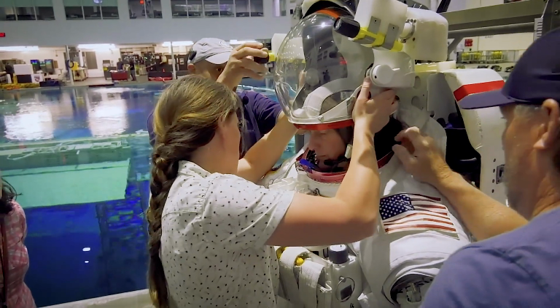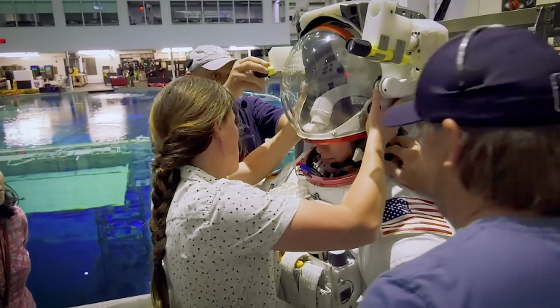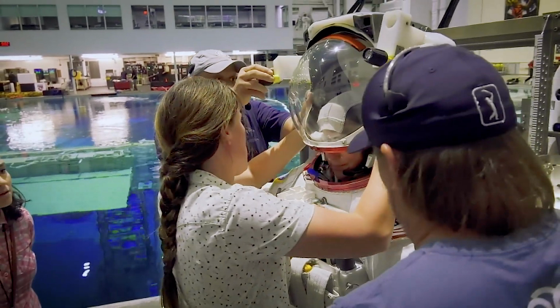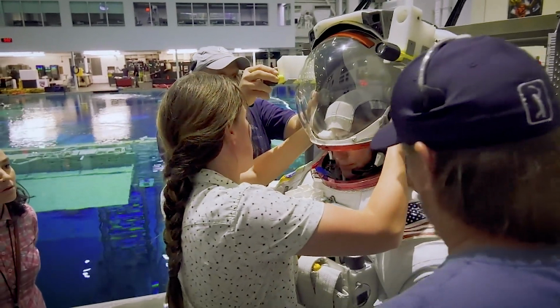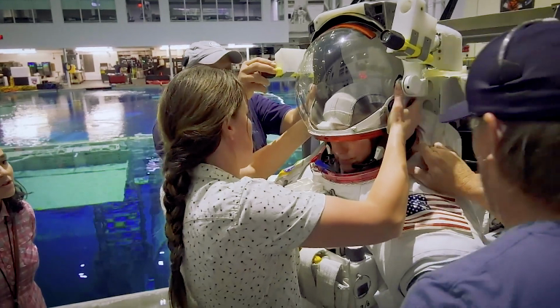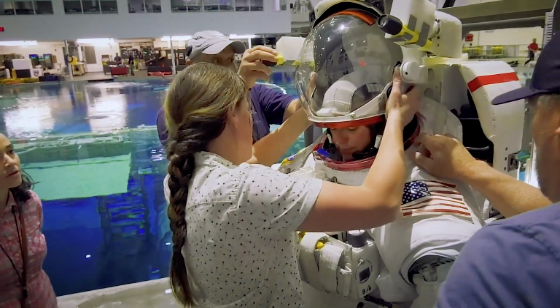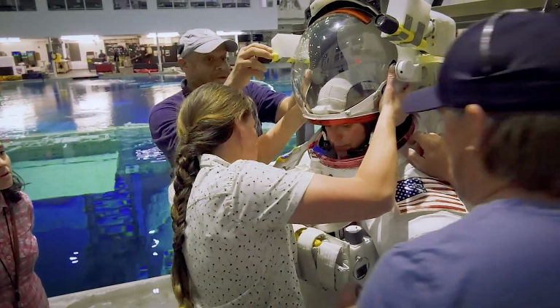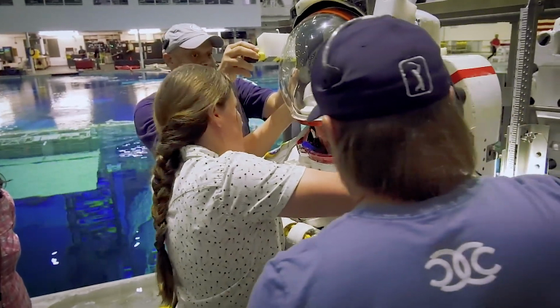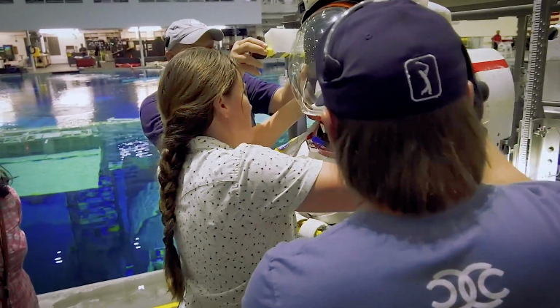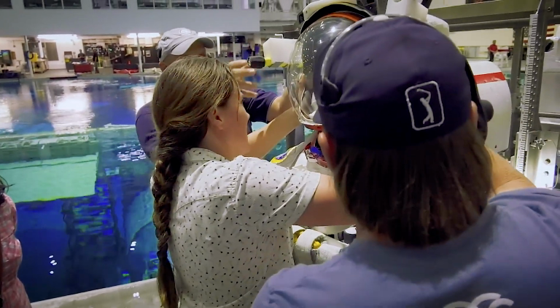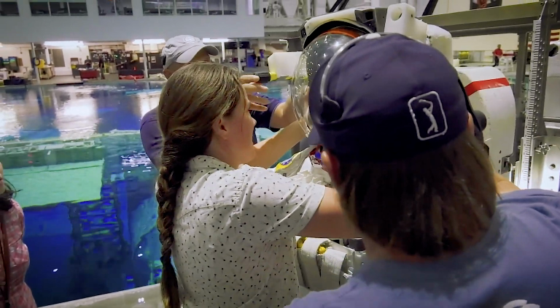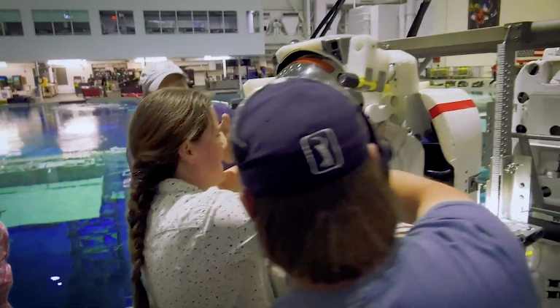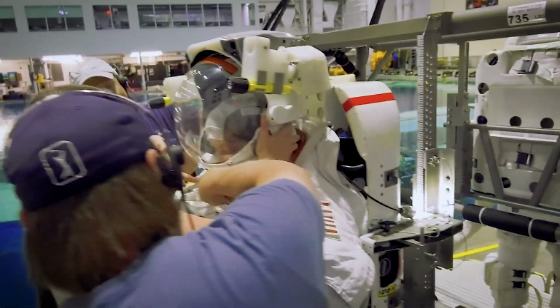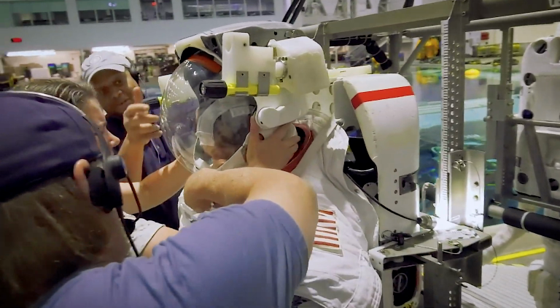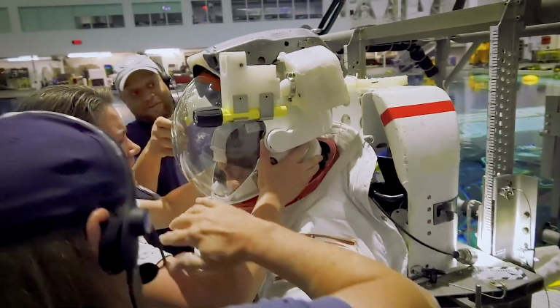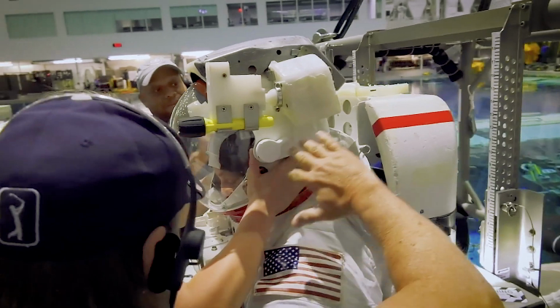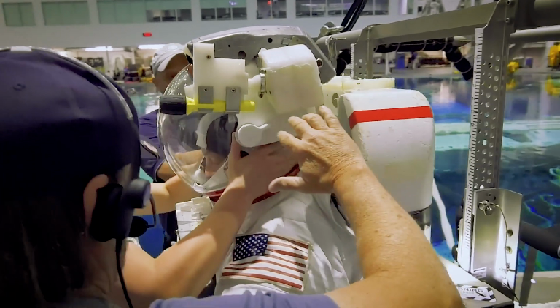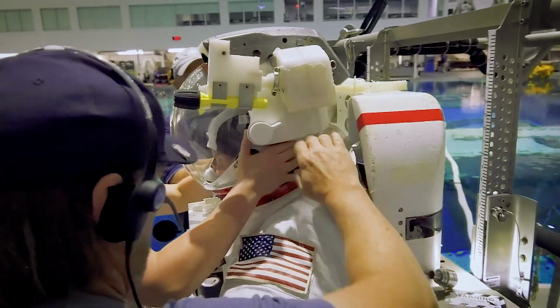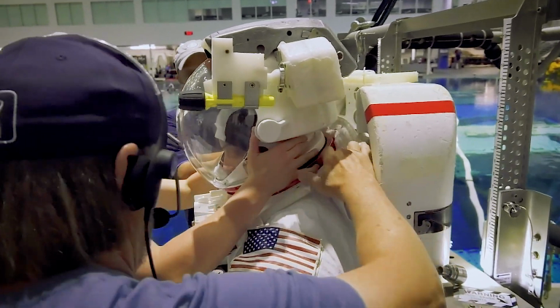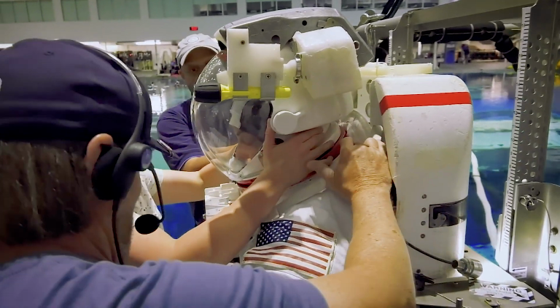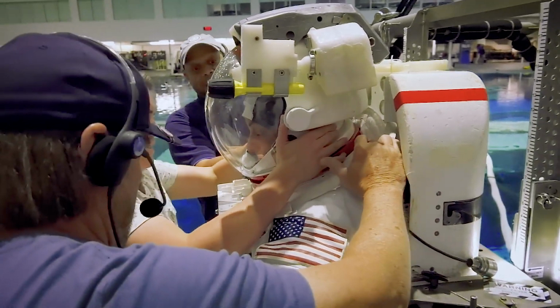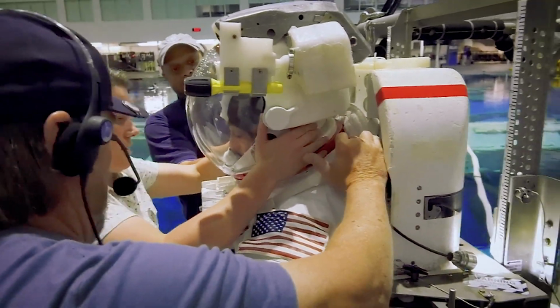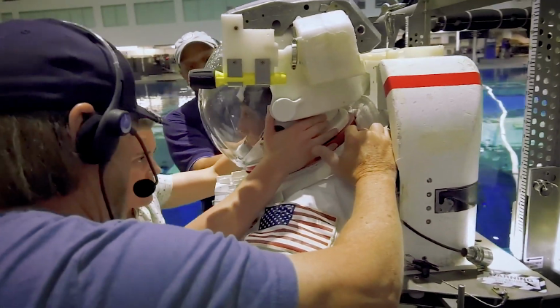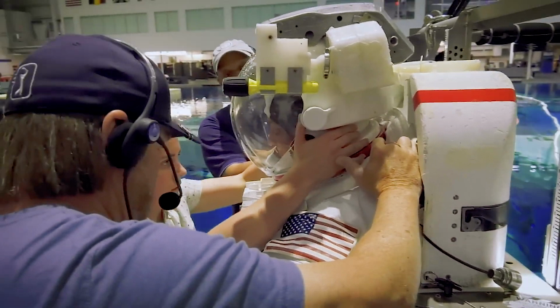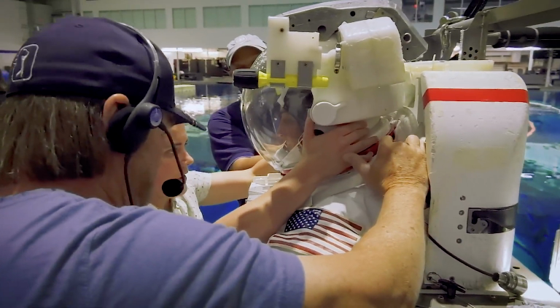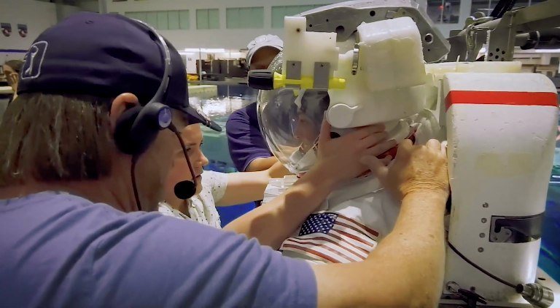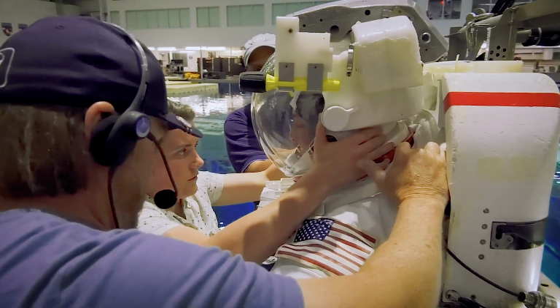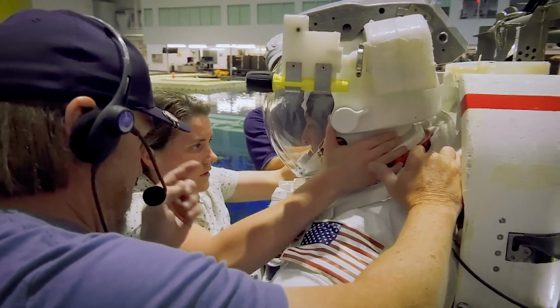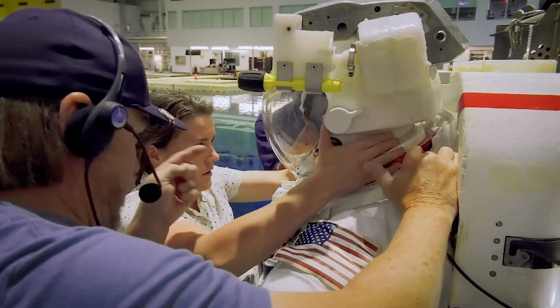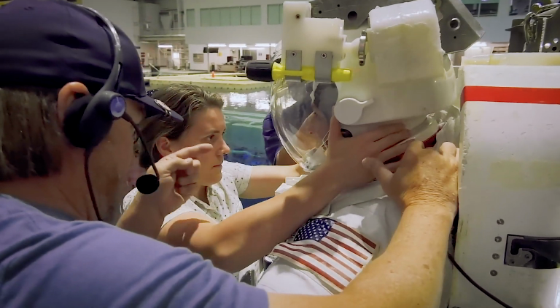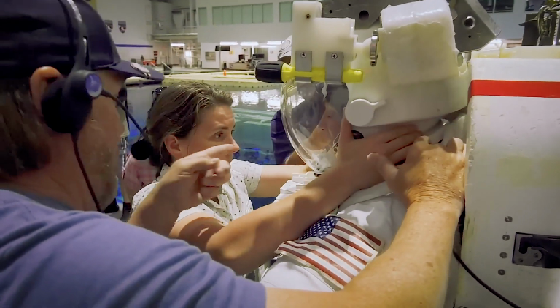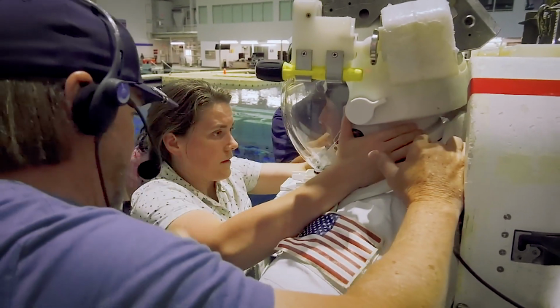Okay, there you go. Bring the whole thing forward — forward to get over the bite part. Slide it back. There you go. Down. Yeah, keep going. There it is, right there.